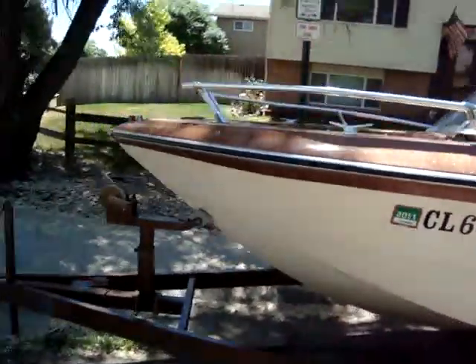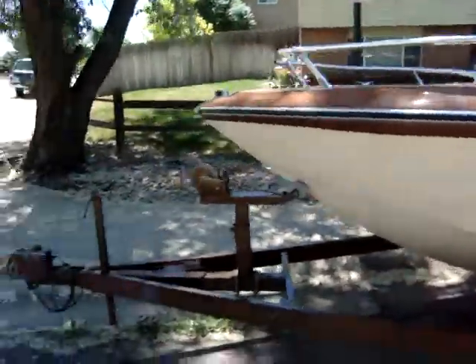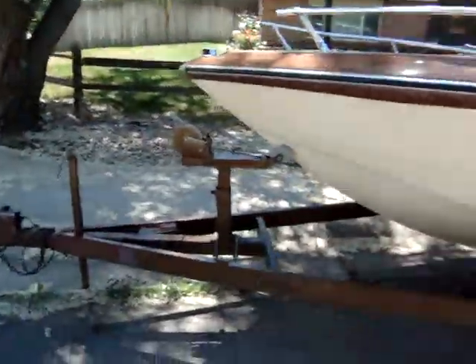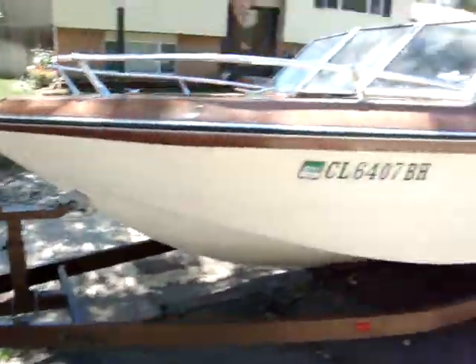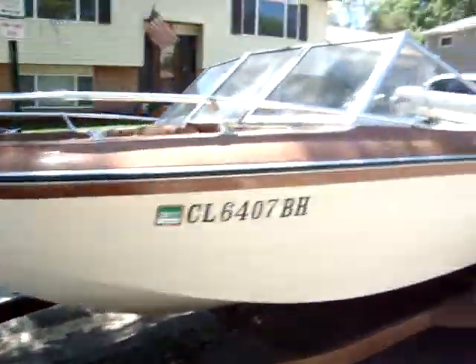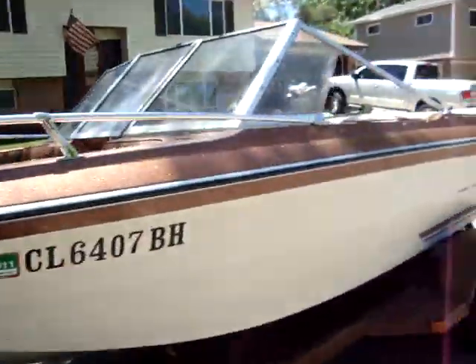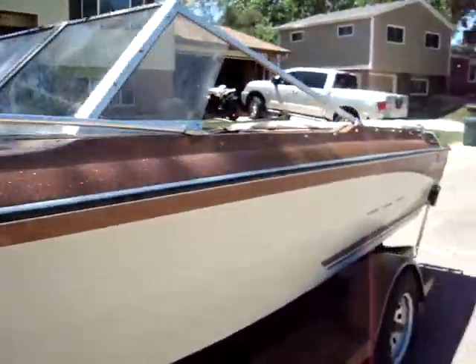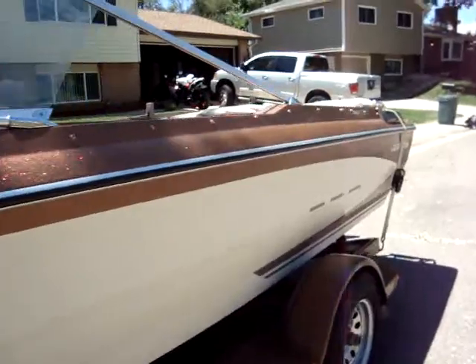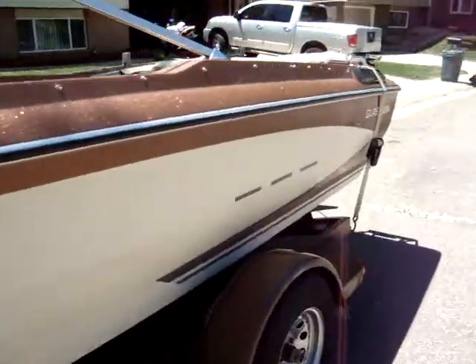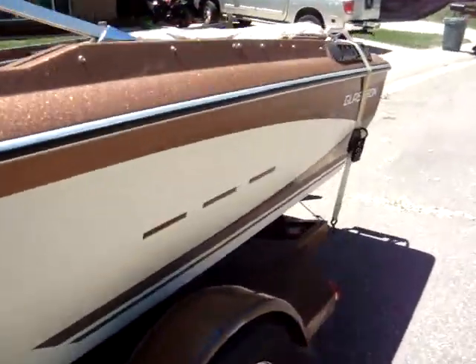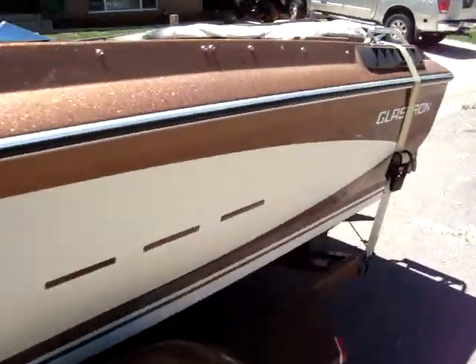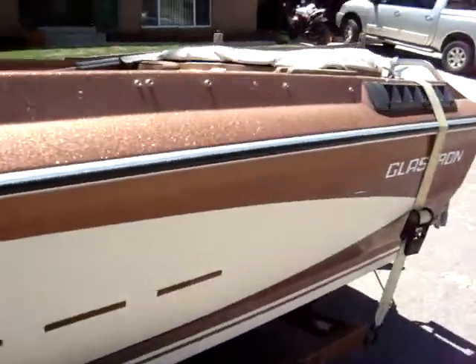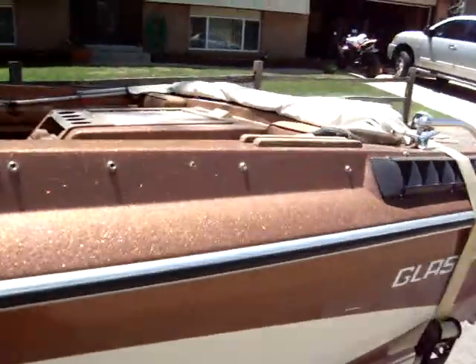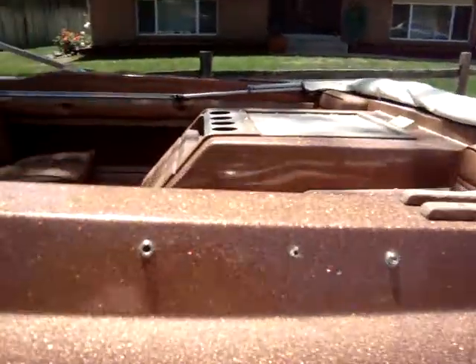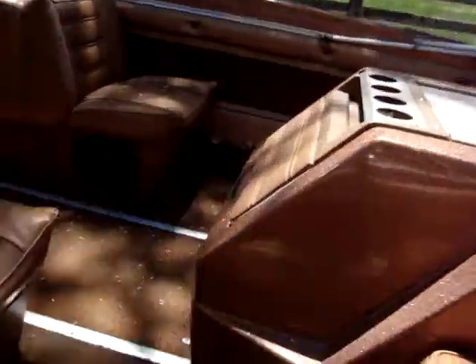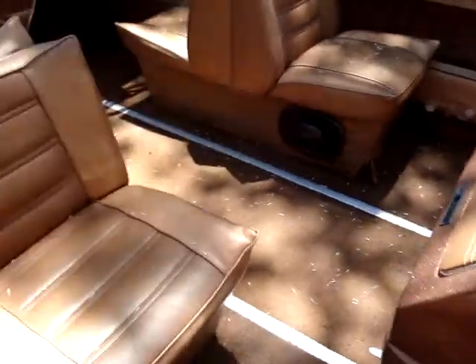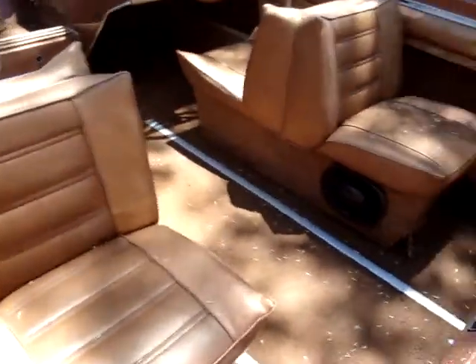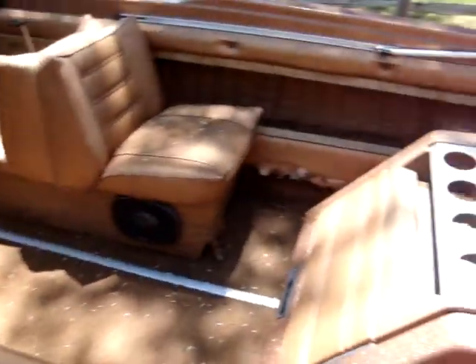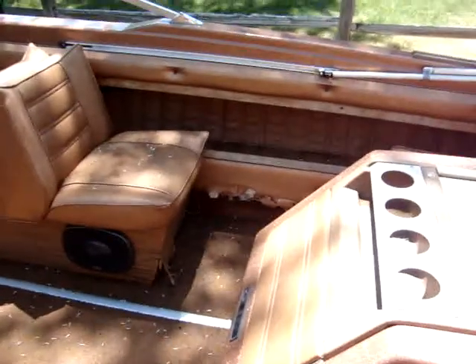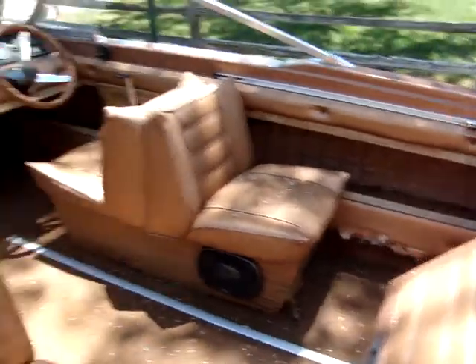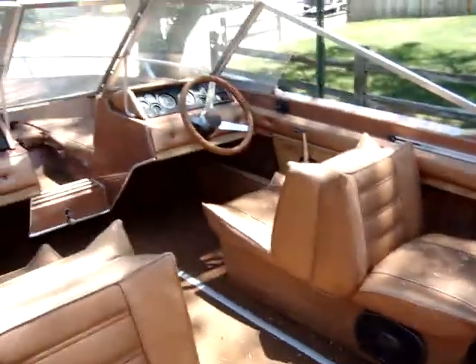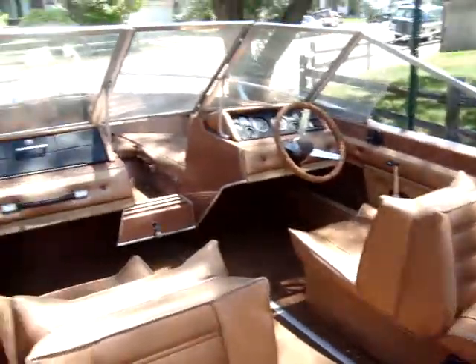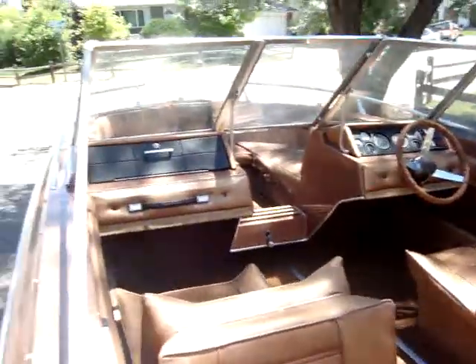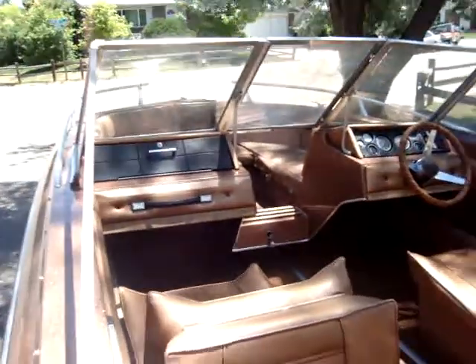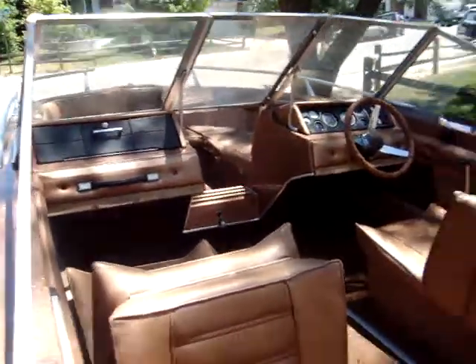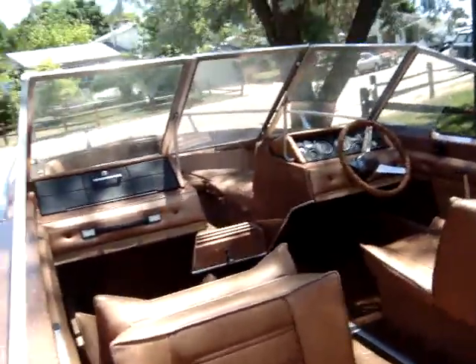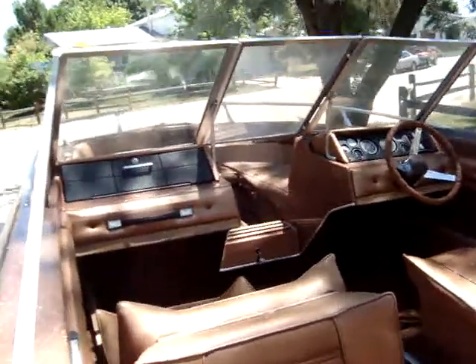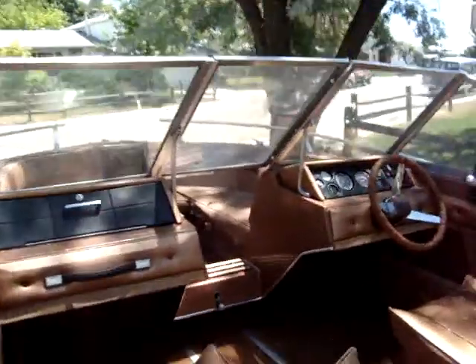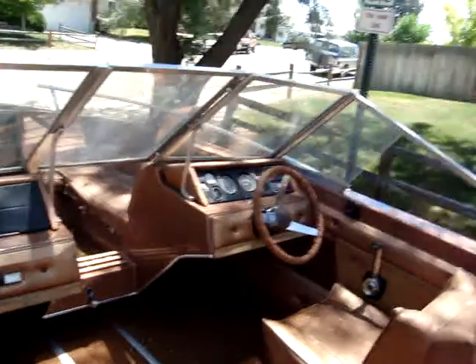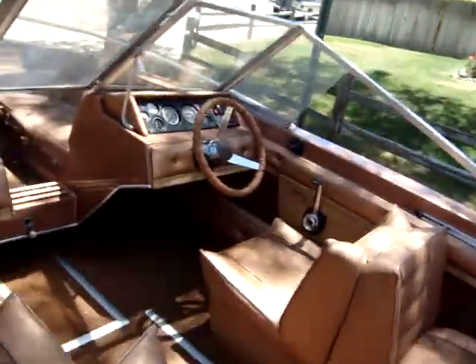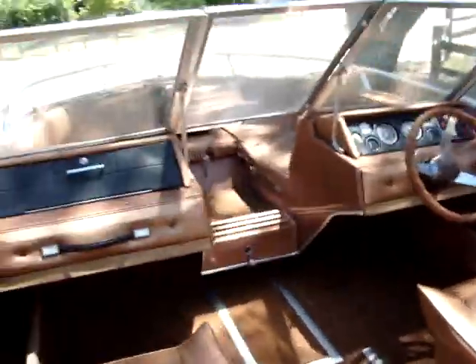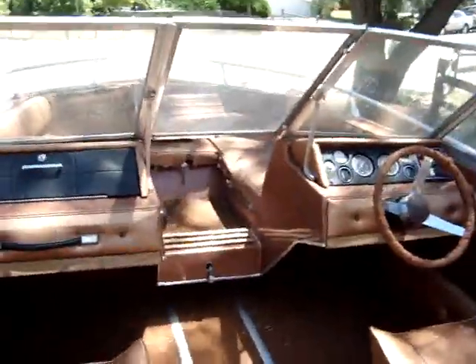It does have a couple issues. The interior needs to be gone through. As you can see, there's tears and whatnot. It's not in really that bad of shape, but if you want a really nice boat...